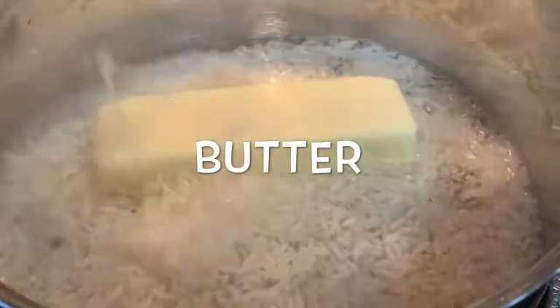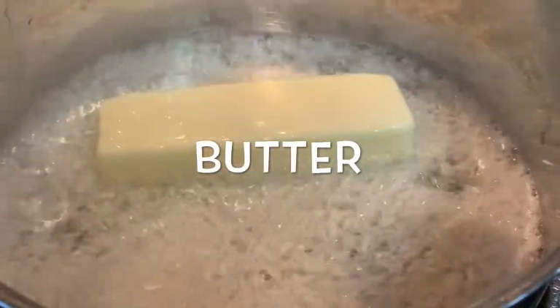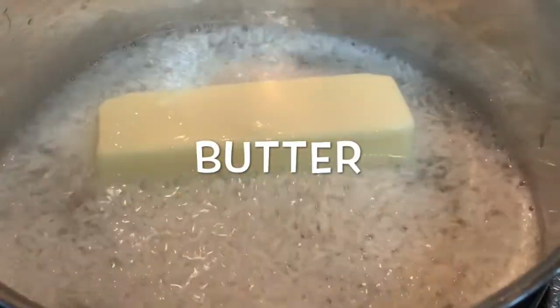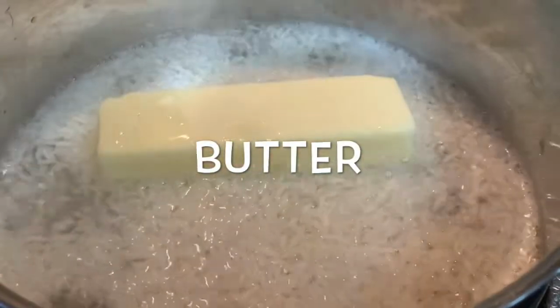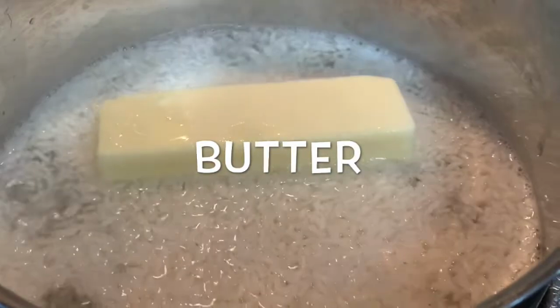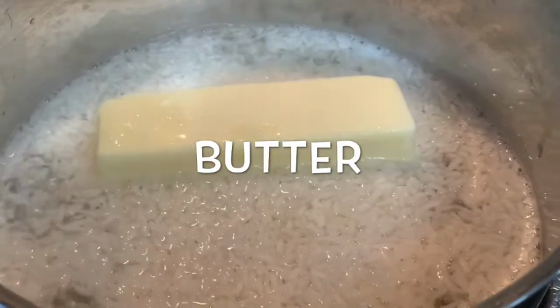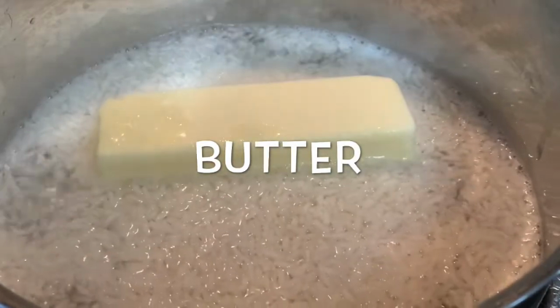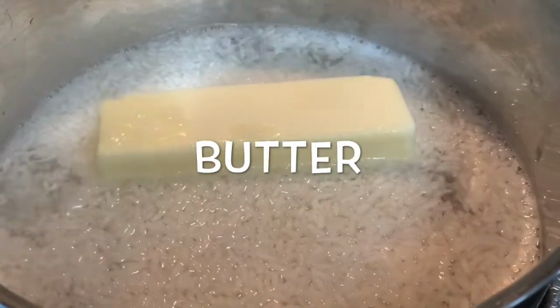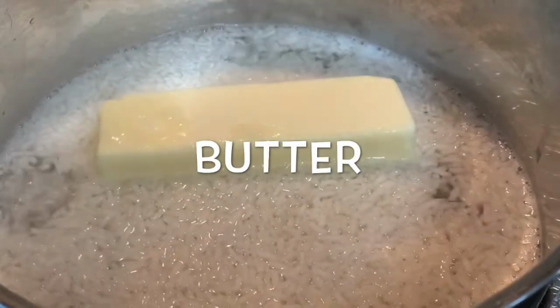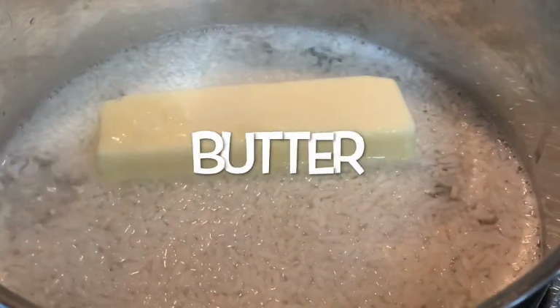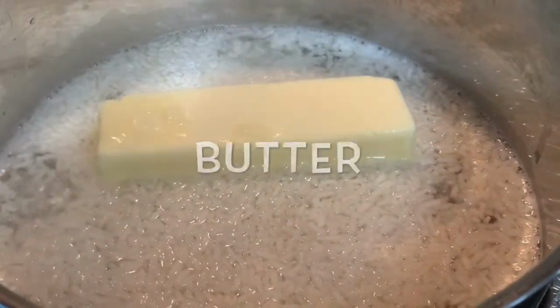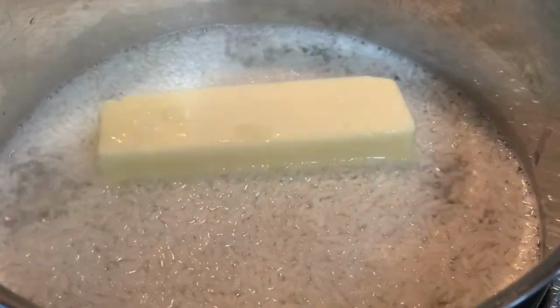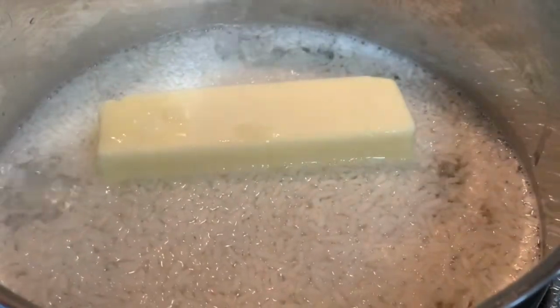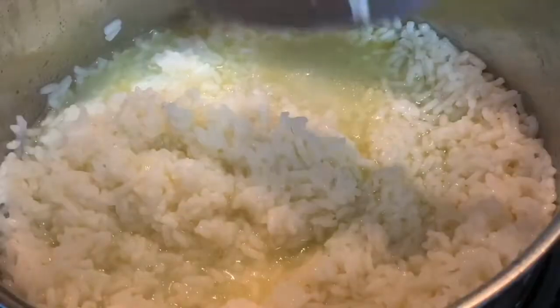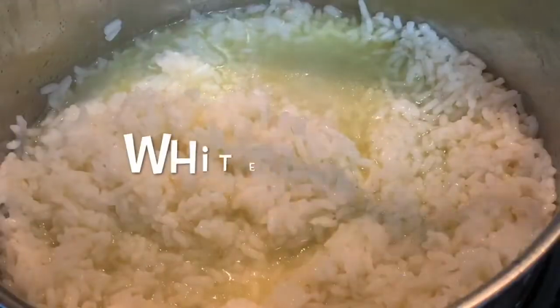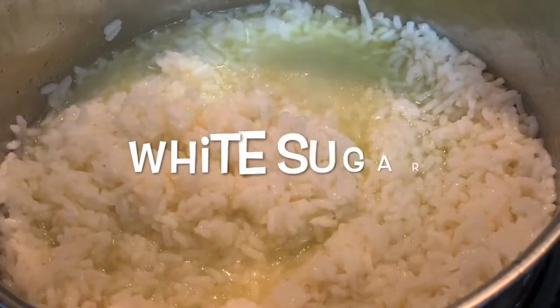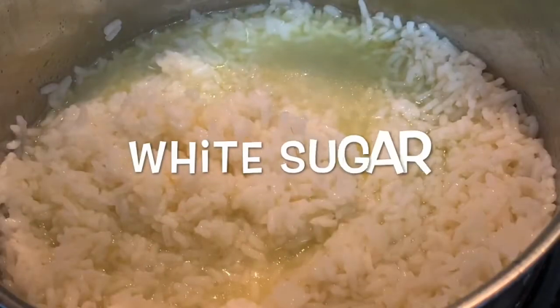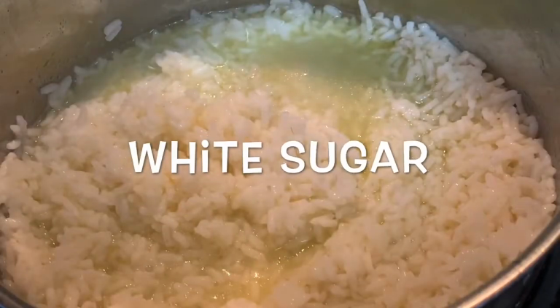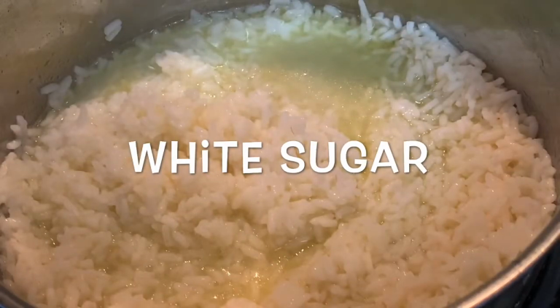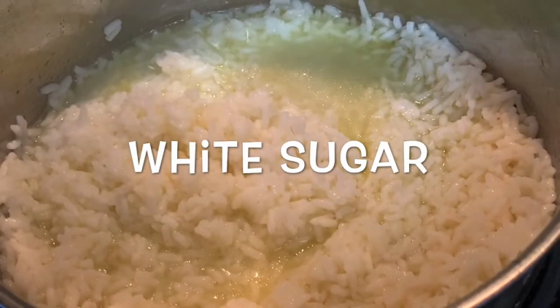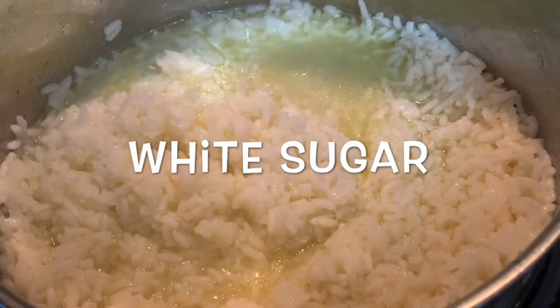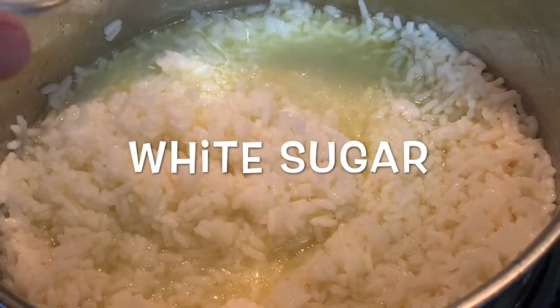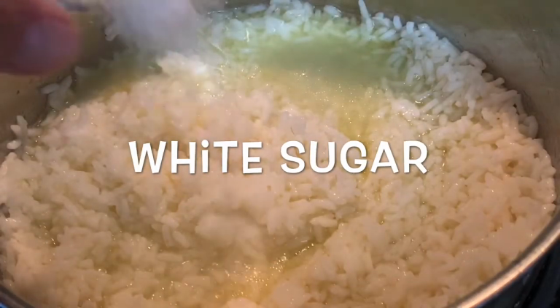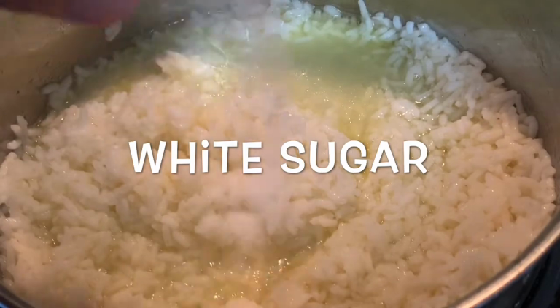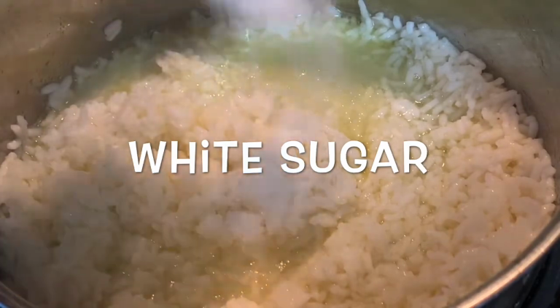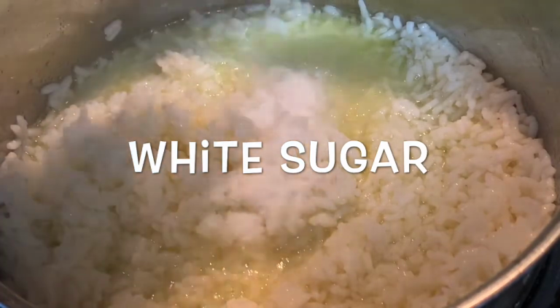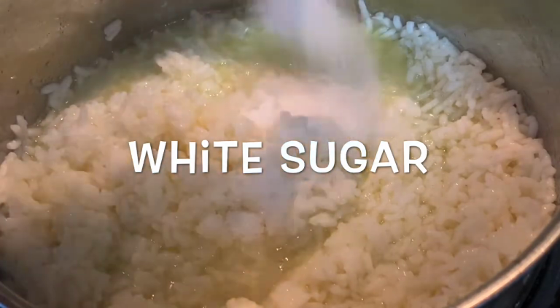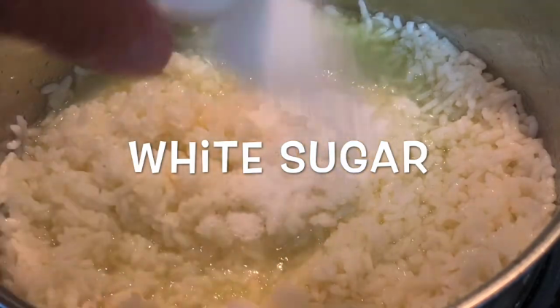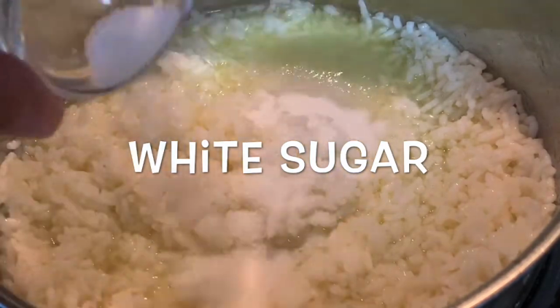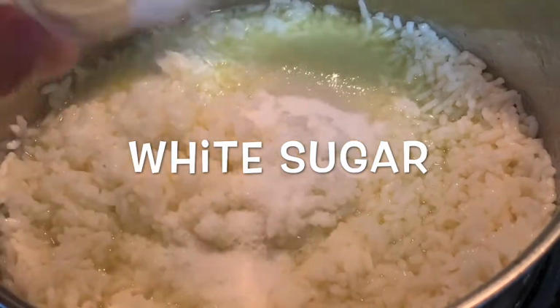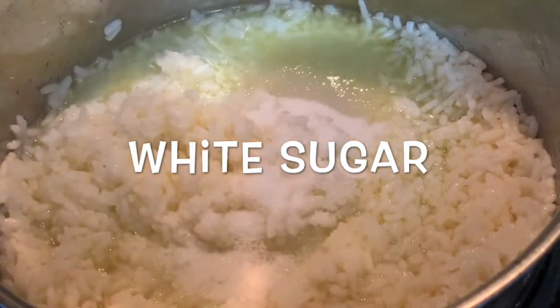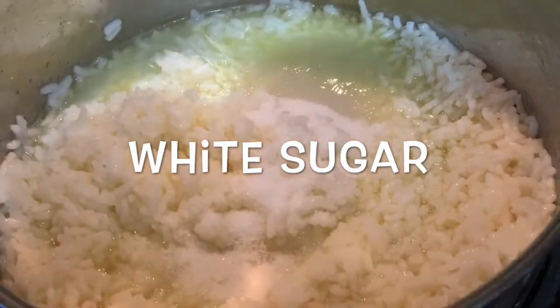Two things my dad used to do is put a whole stick of butter in there, along with just a little bit of sugar to give your rice a little bit of sweetness.